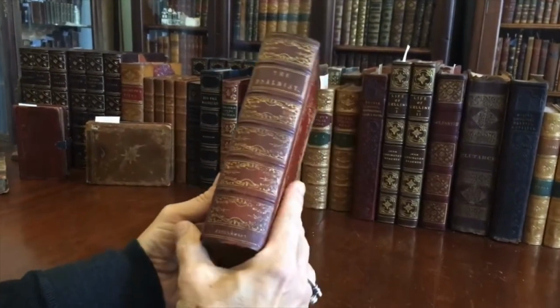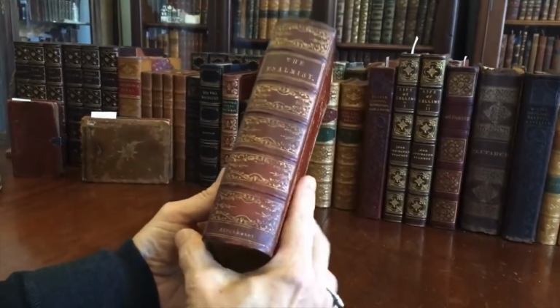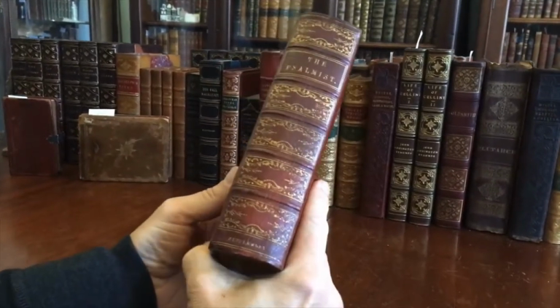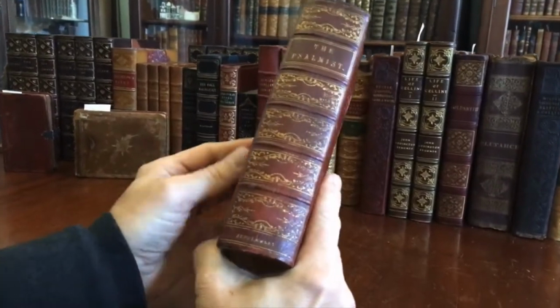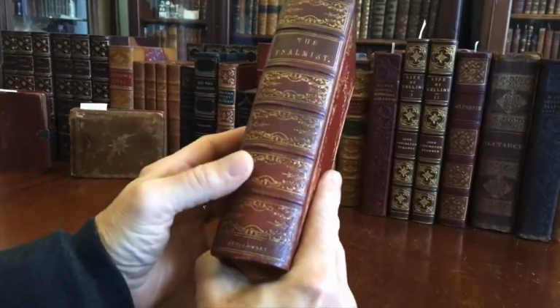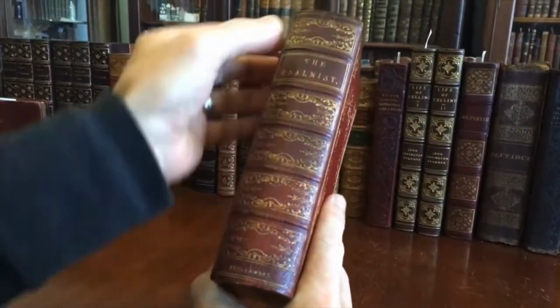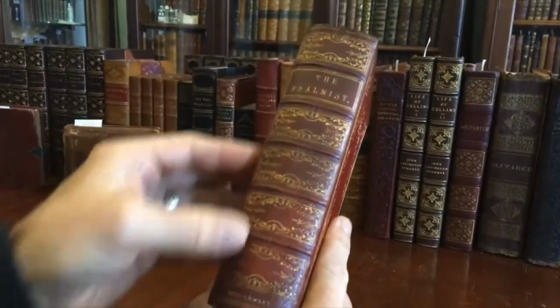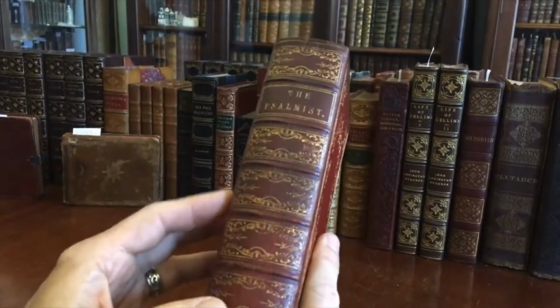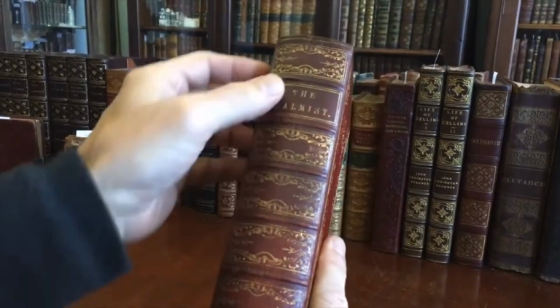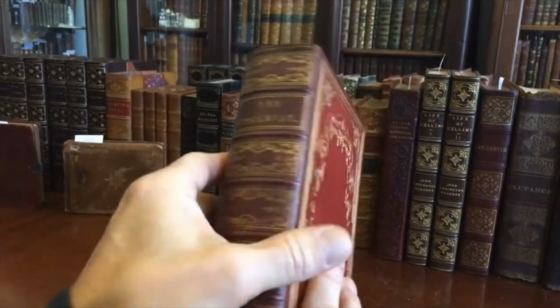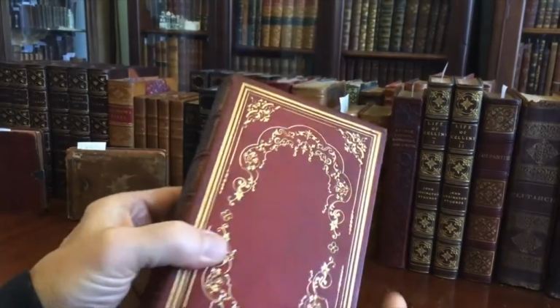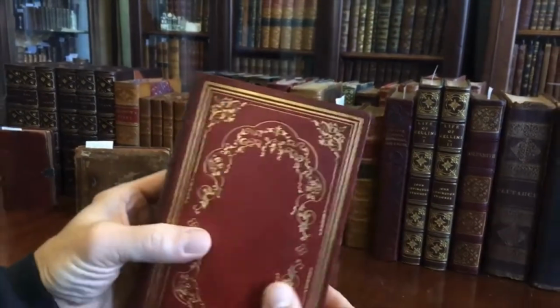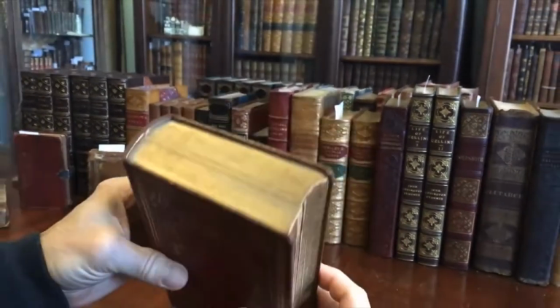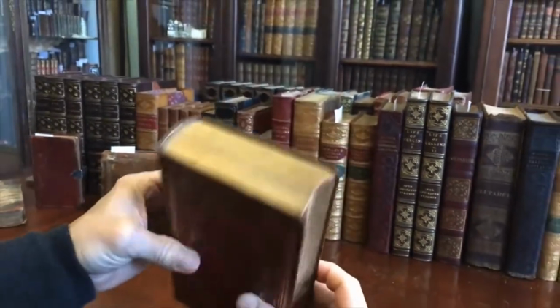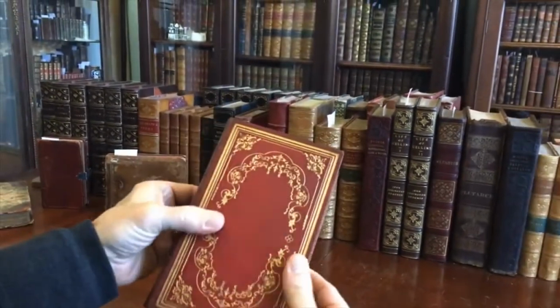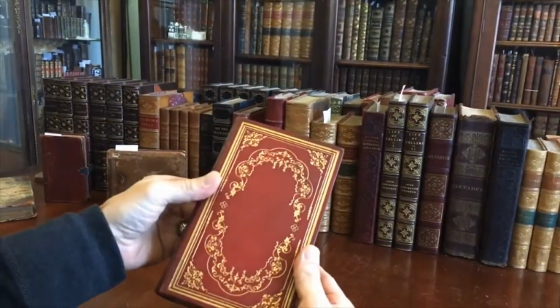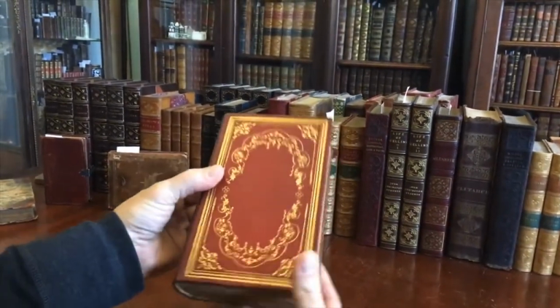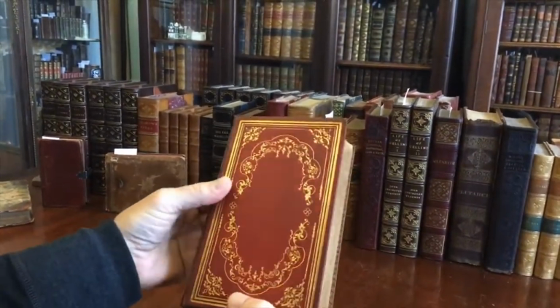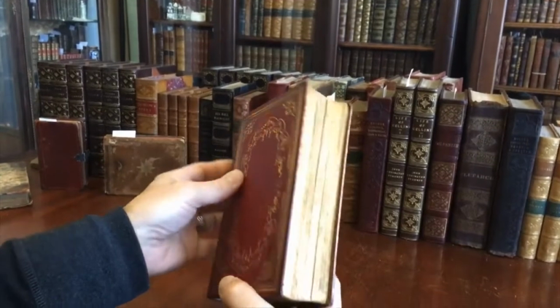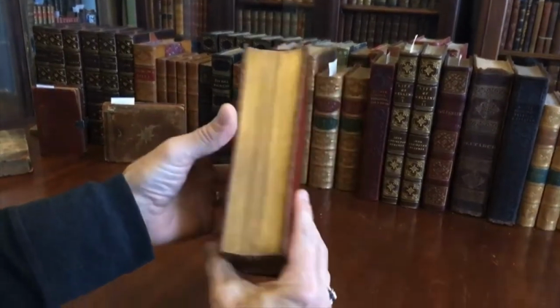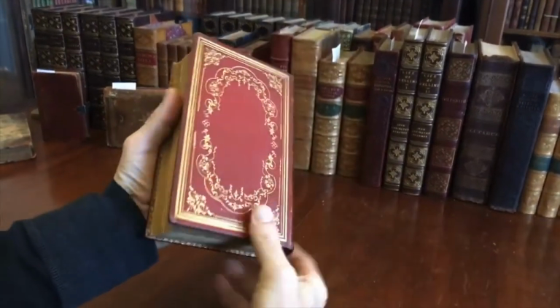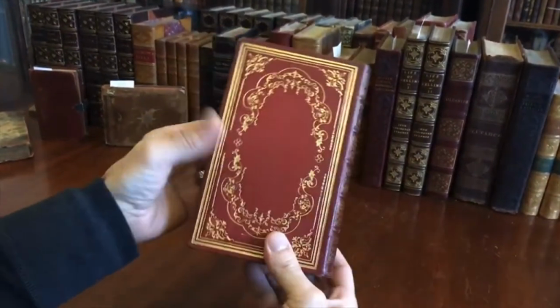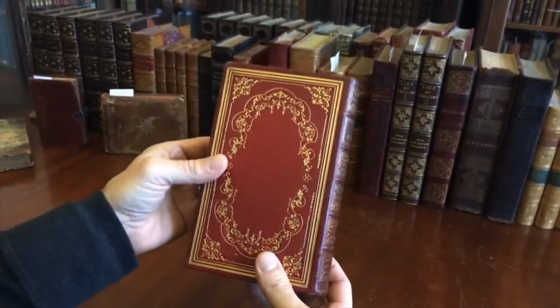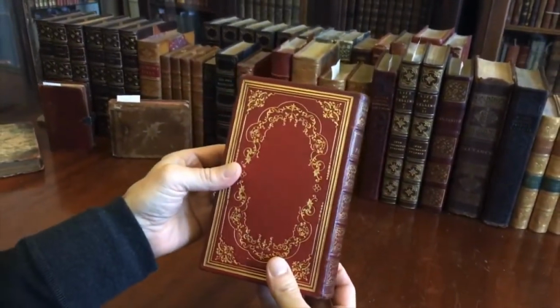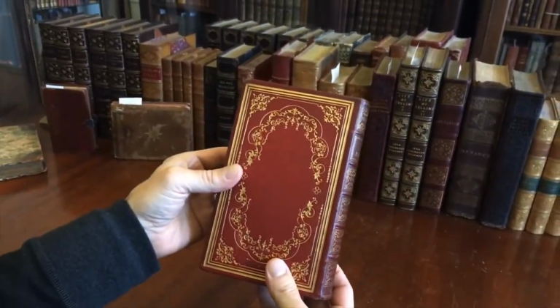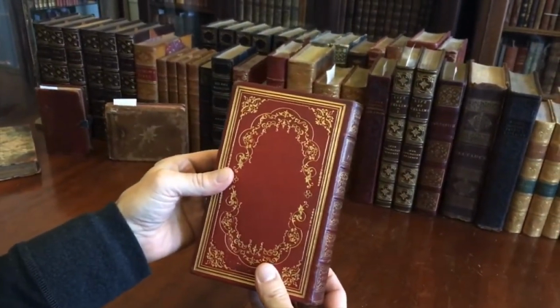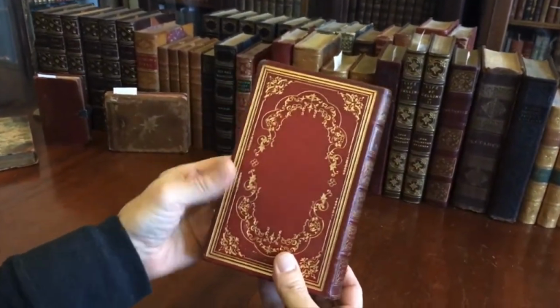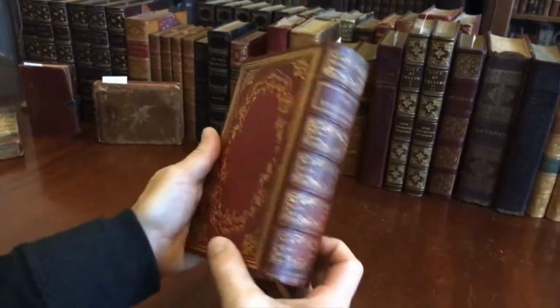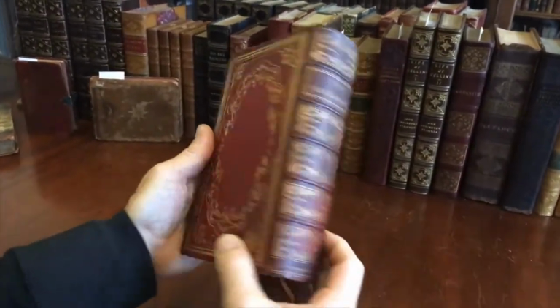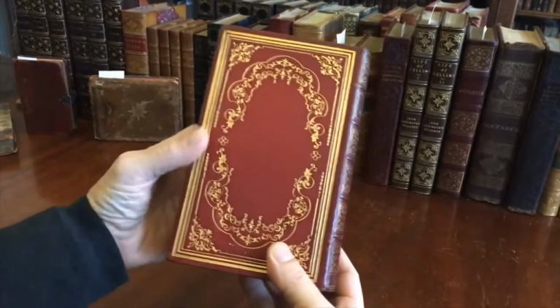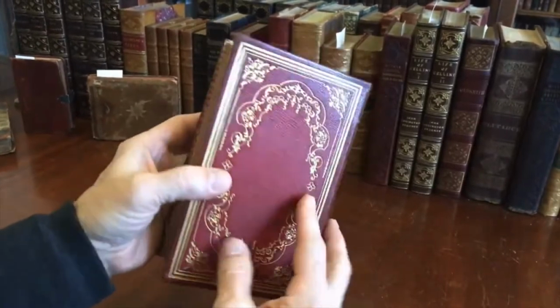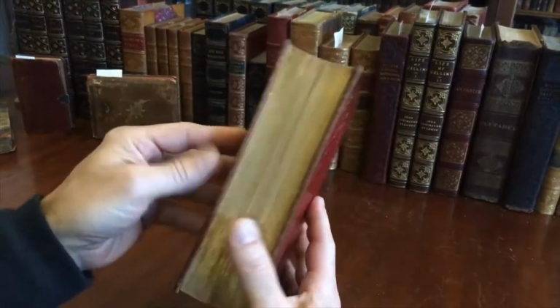Look at this — it's really pleasing. There is just a little bit of light age wear on the spine, but really these covers, these boards, are so attractively gilt decorated, and the book is so well preserved.